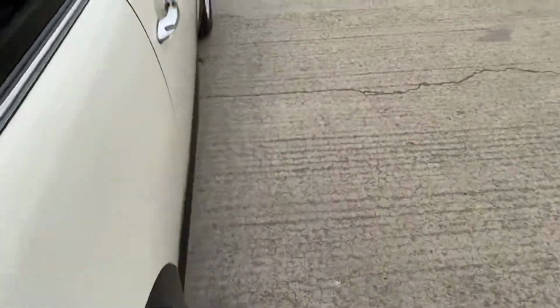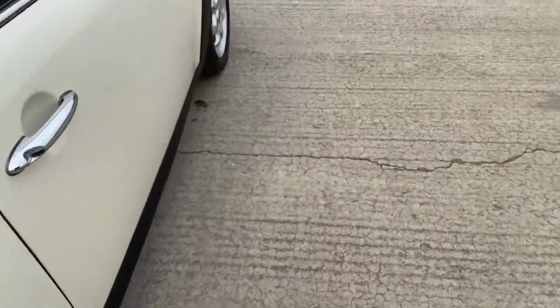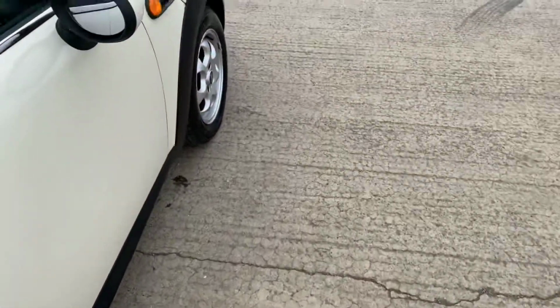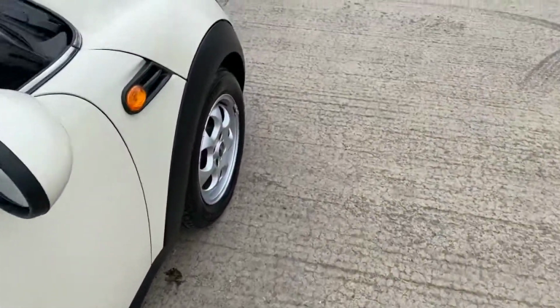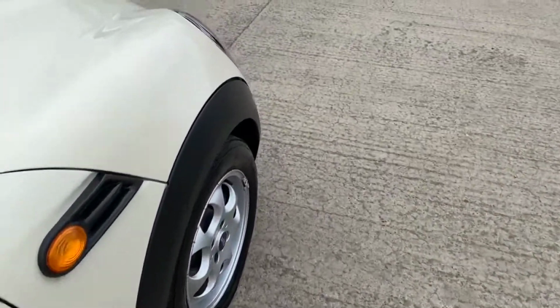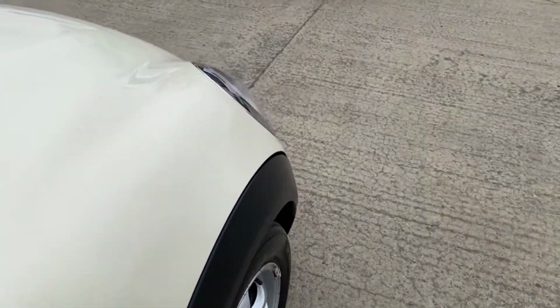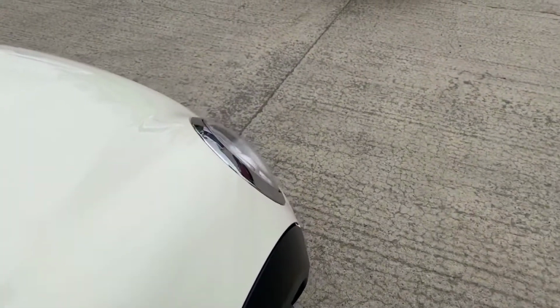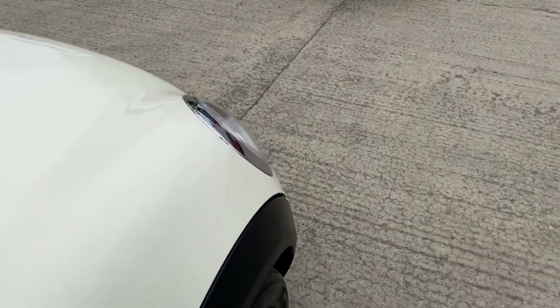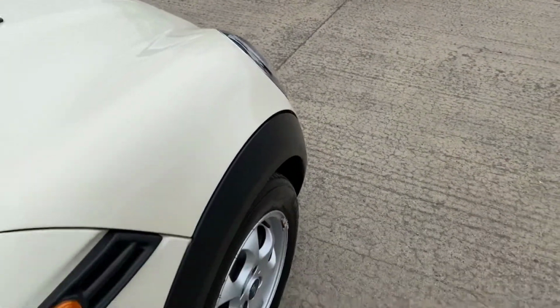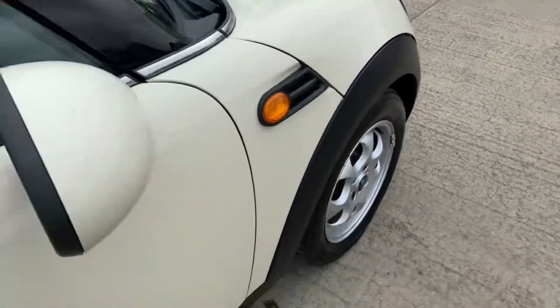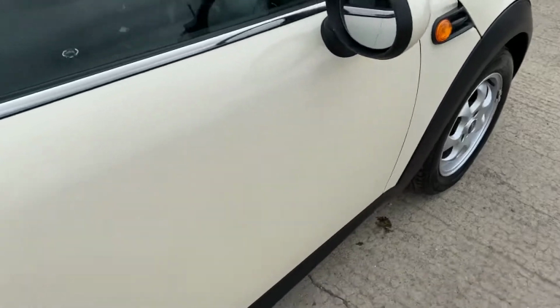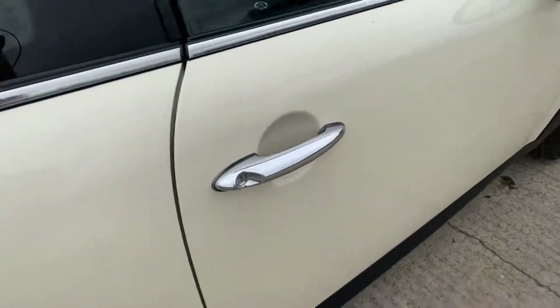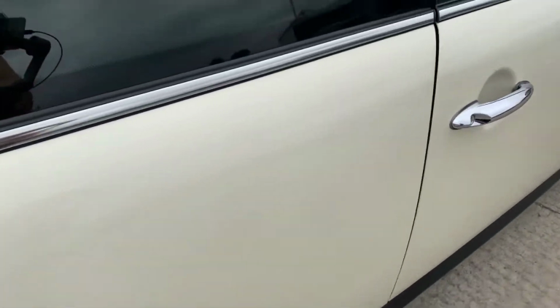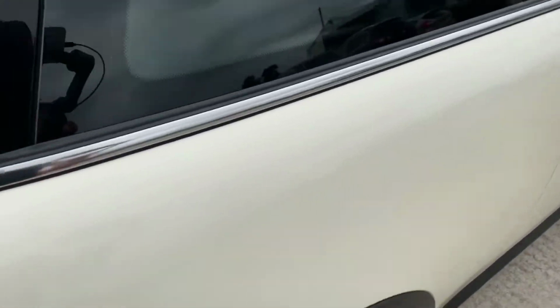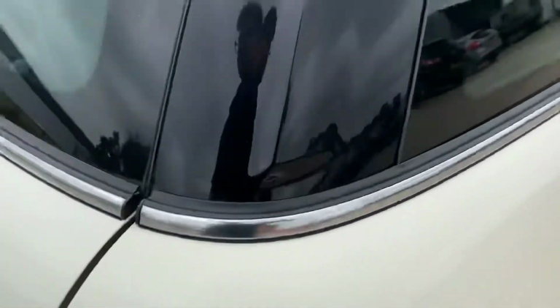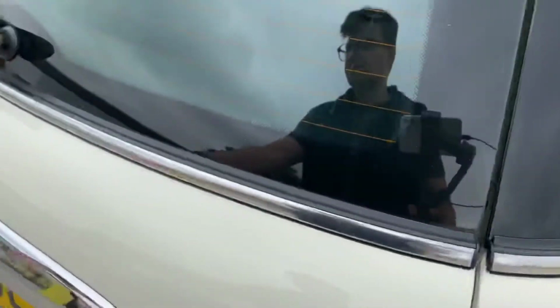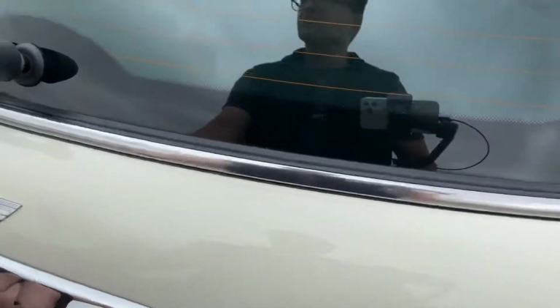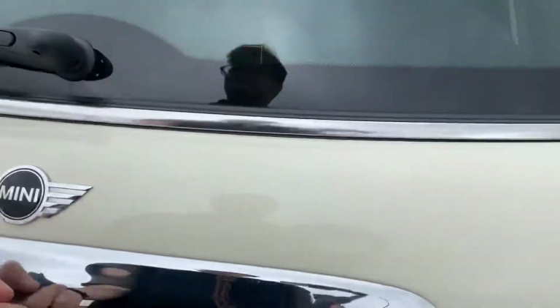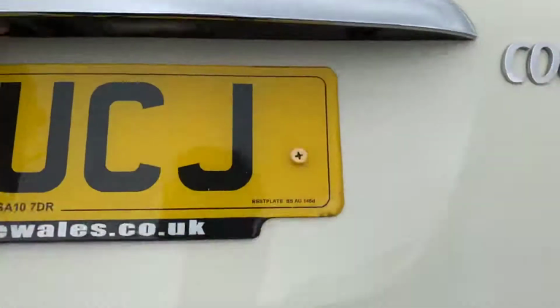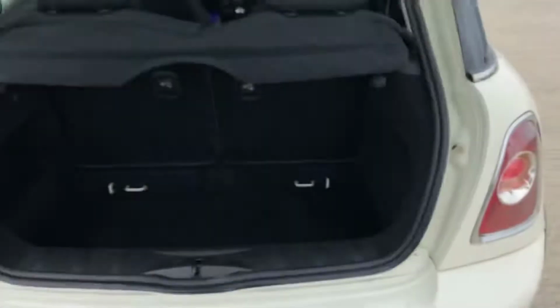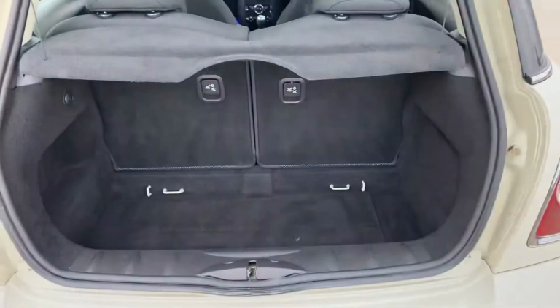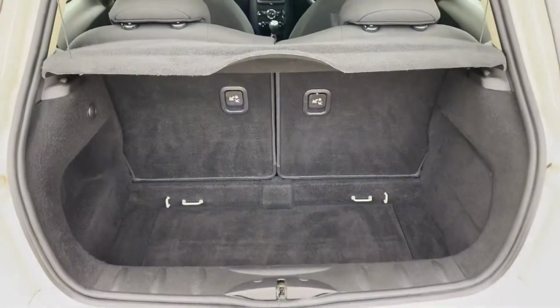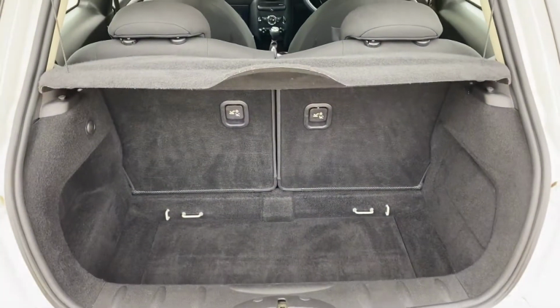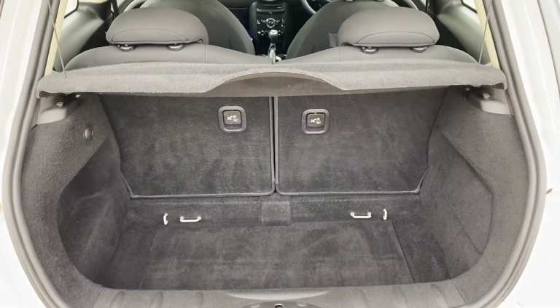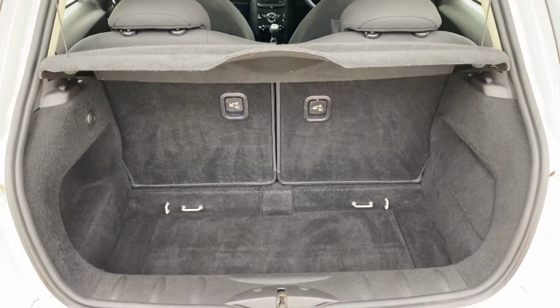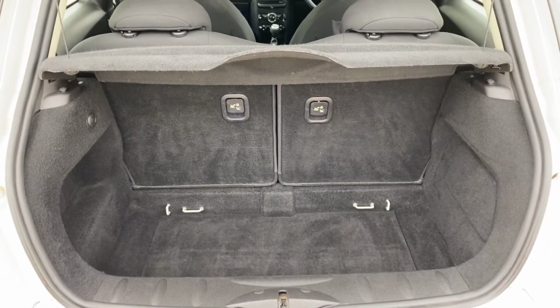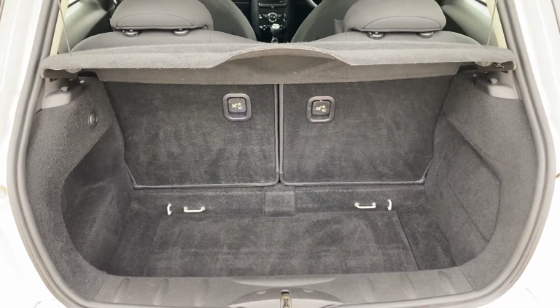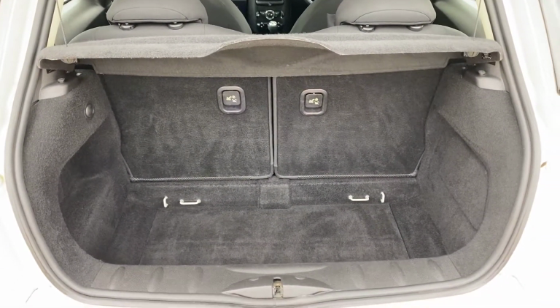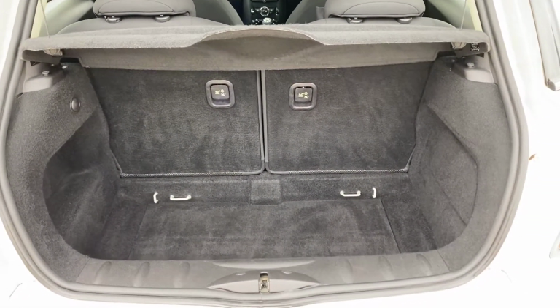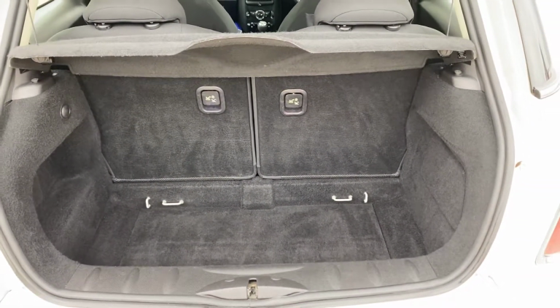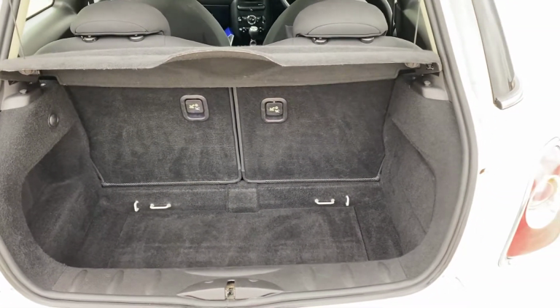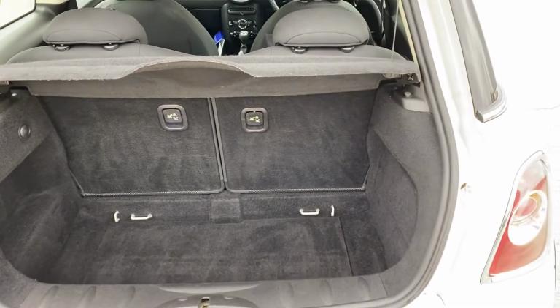Let me get the keys and show you inside the boot. You've got a rear parcel shelf in there and a little bit of room.